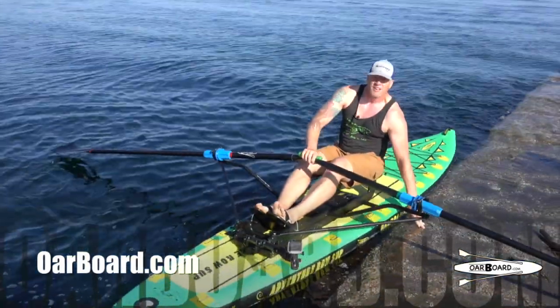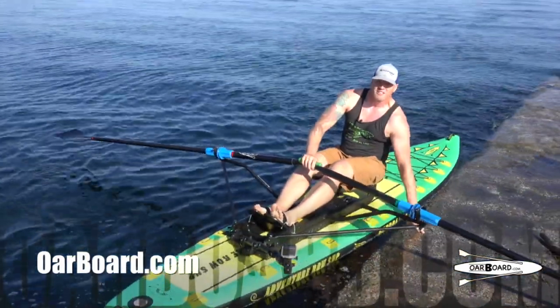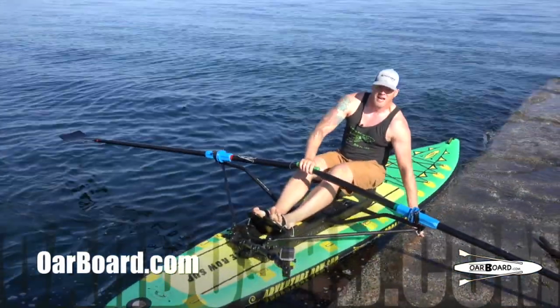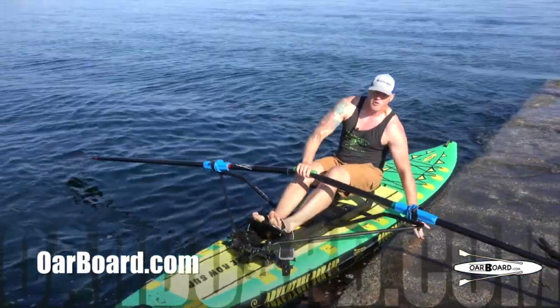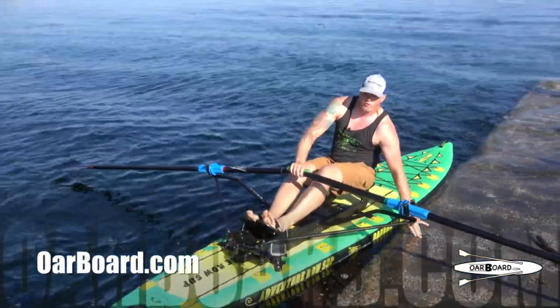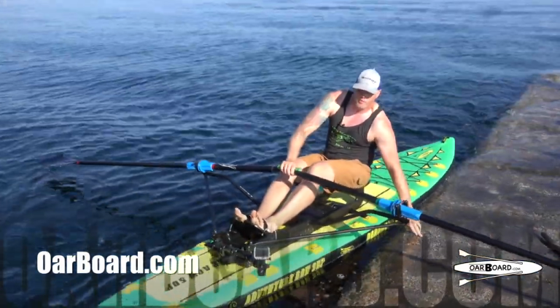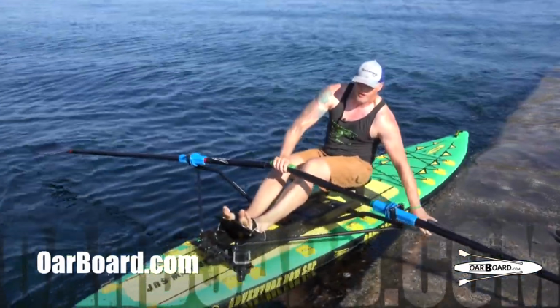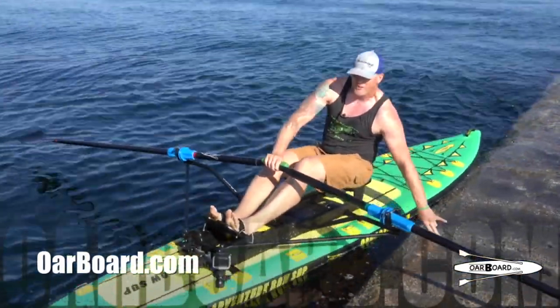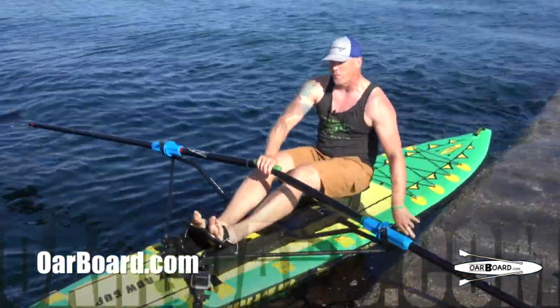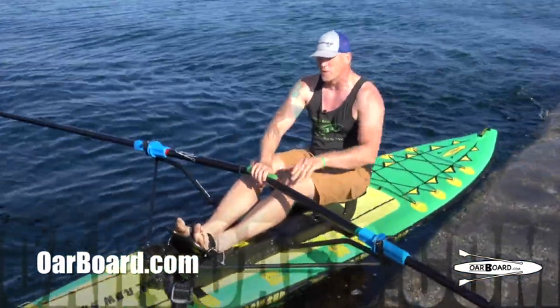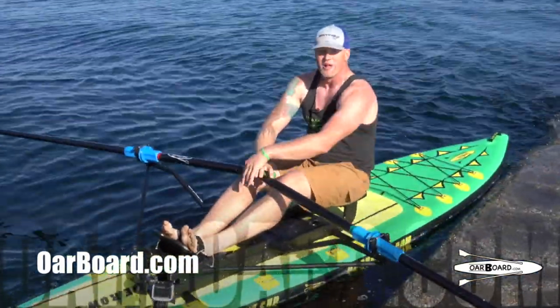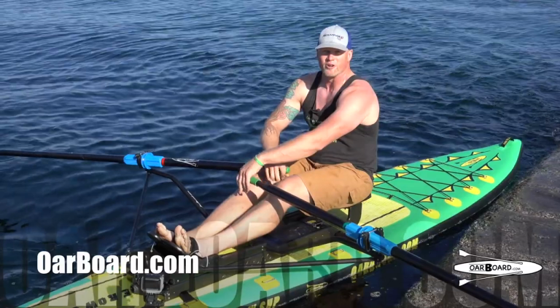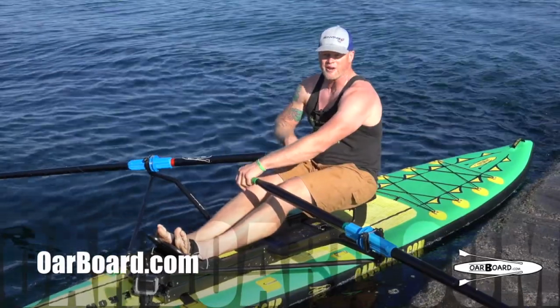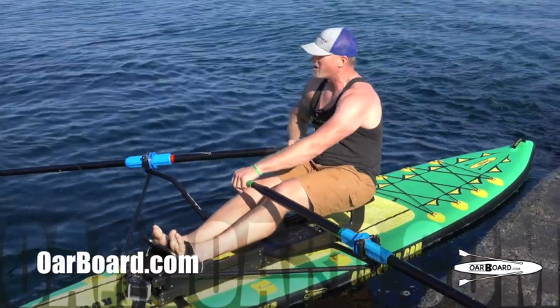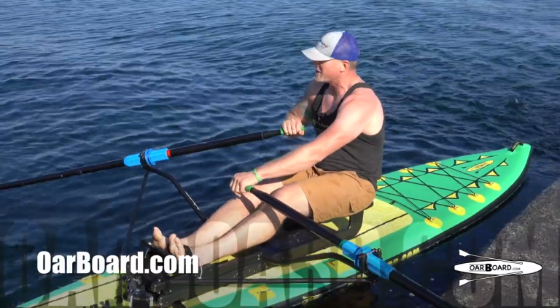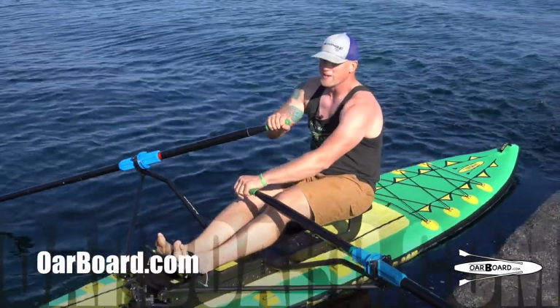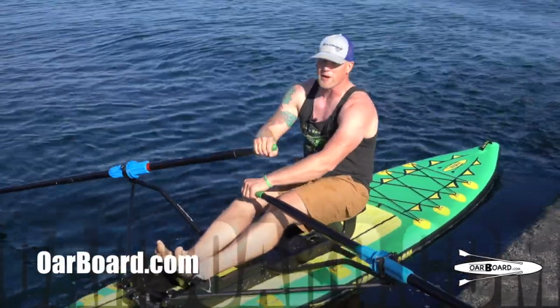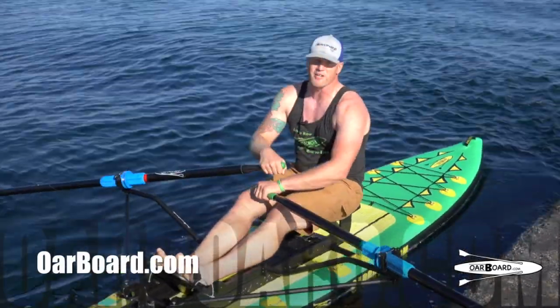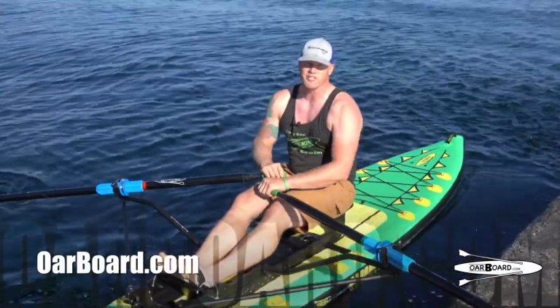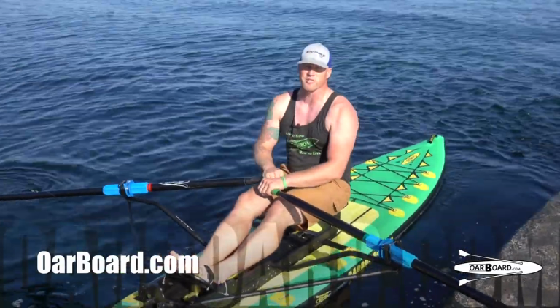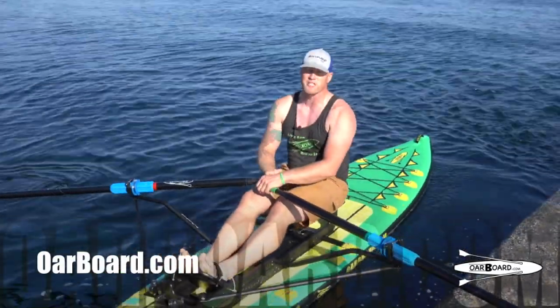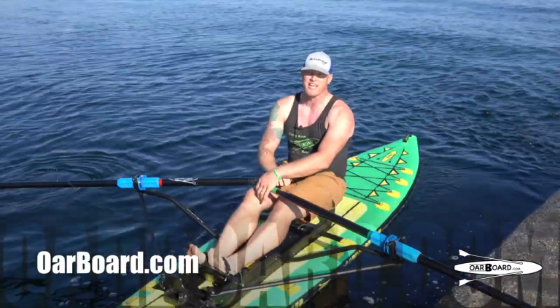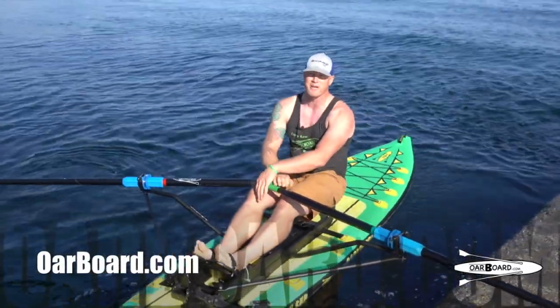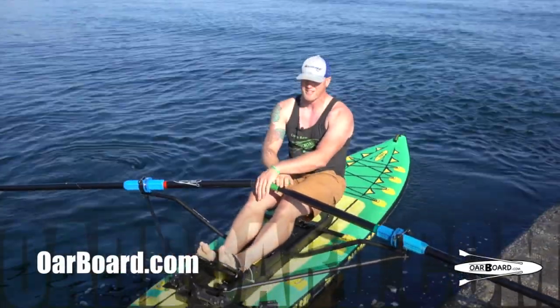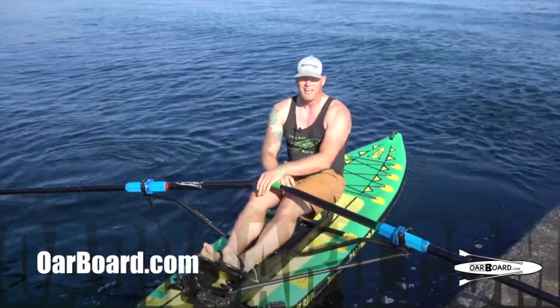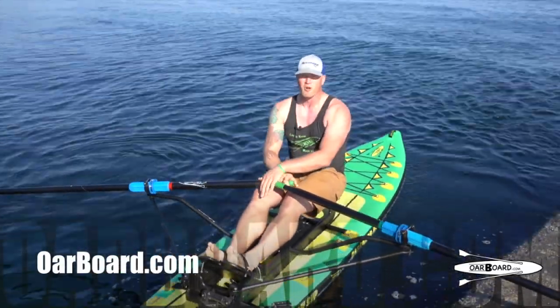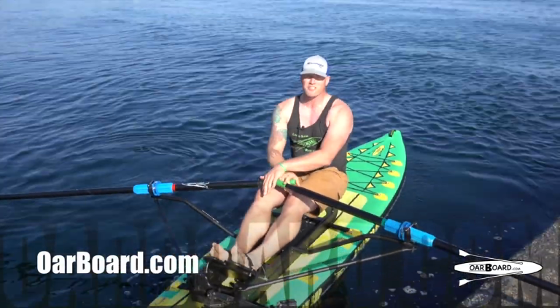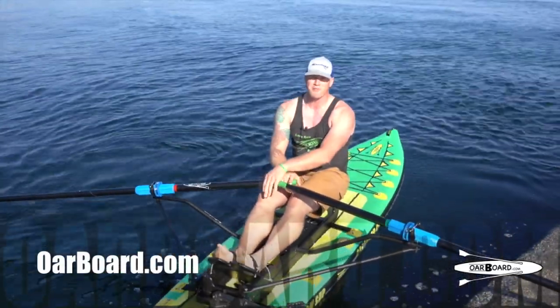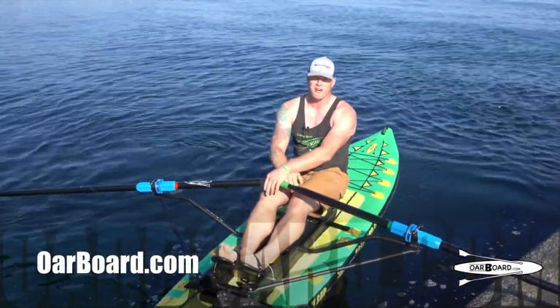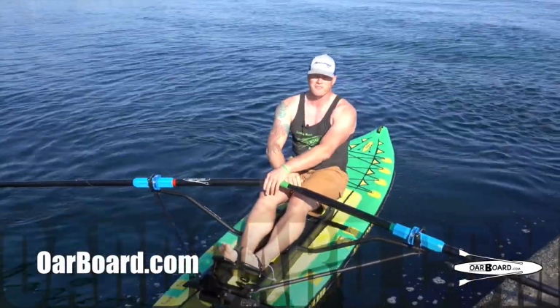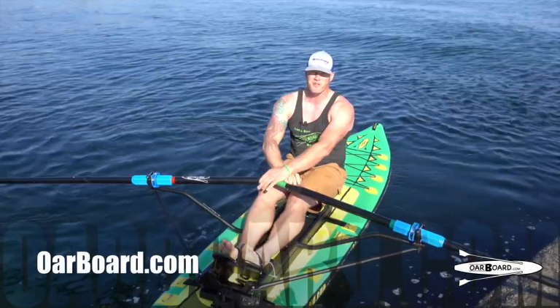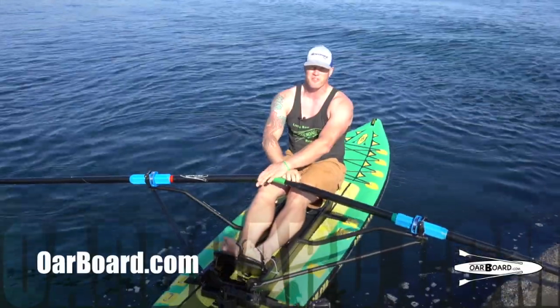This is Adam Creek with Oar Board, here to help you learn how to row. If you have any questions, please send them in and we'll answer them in our next video series.